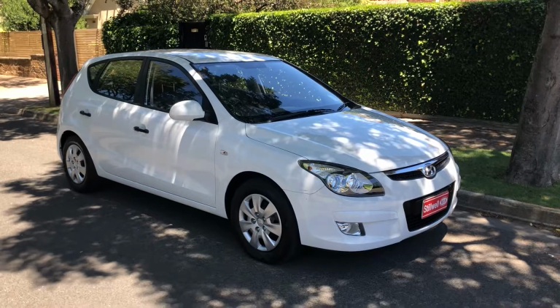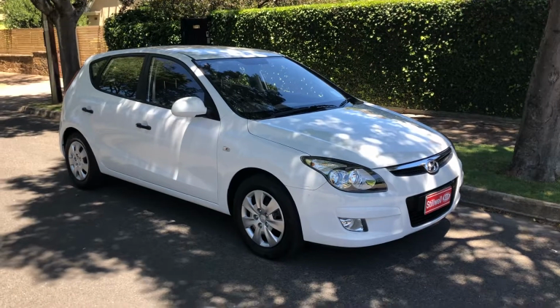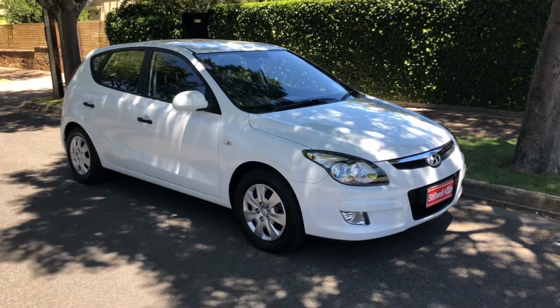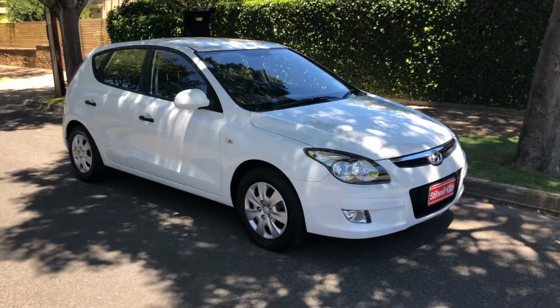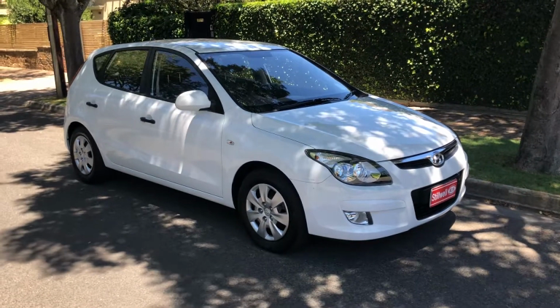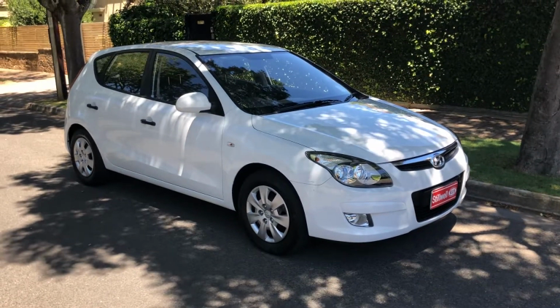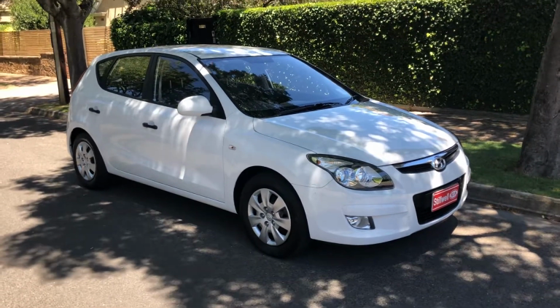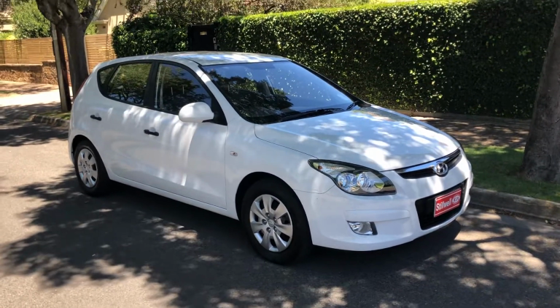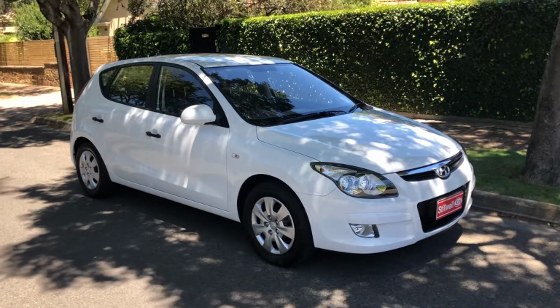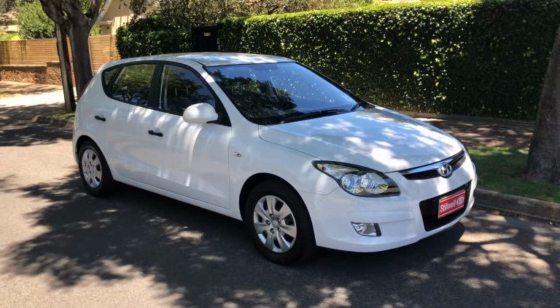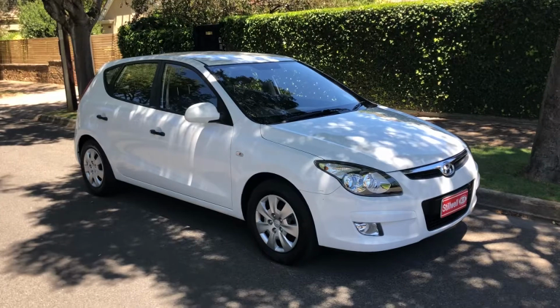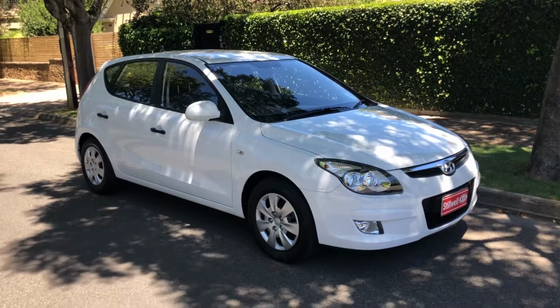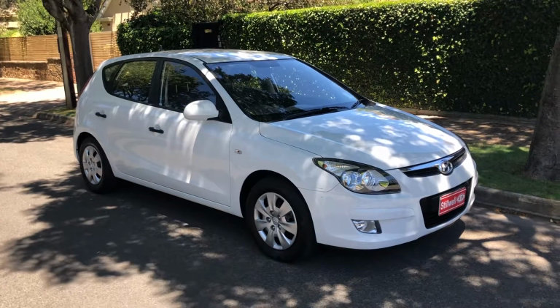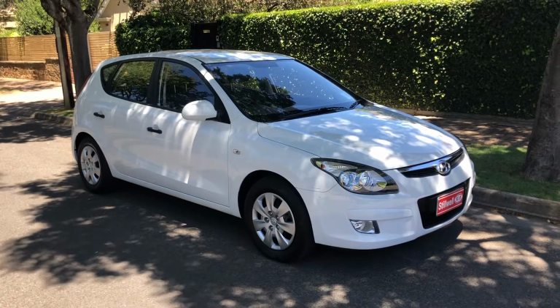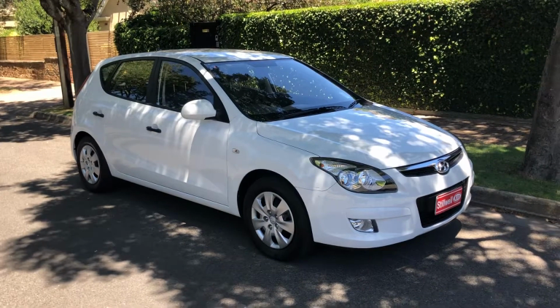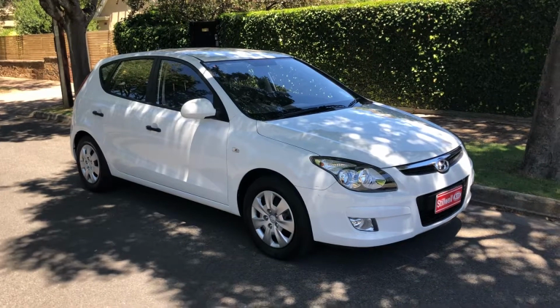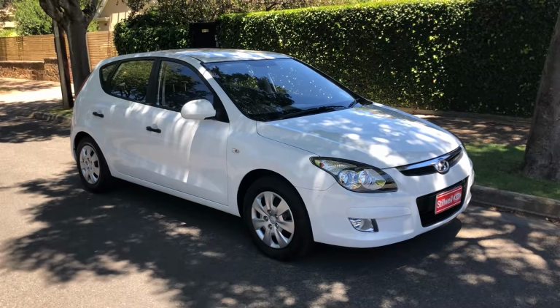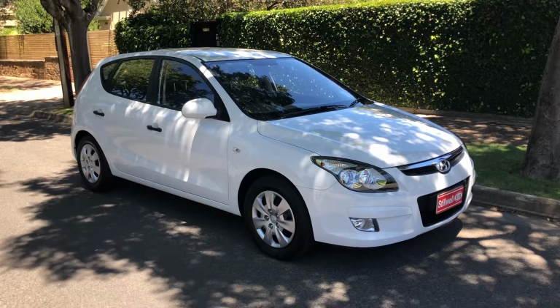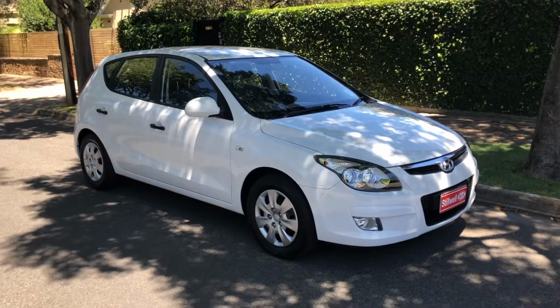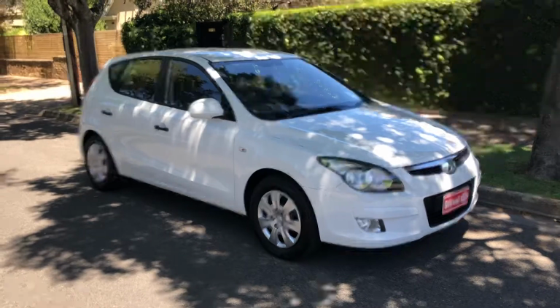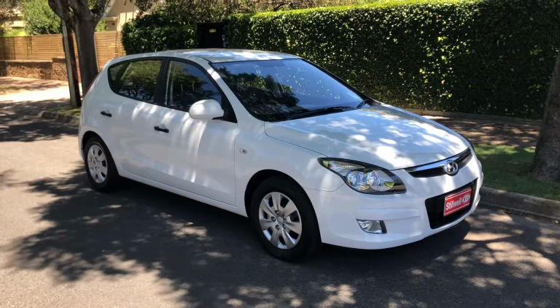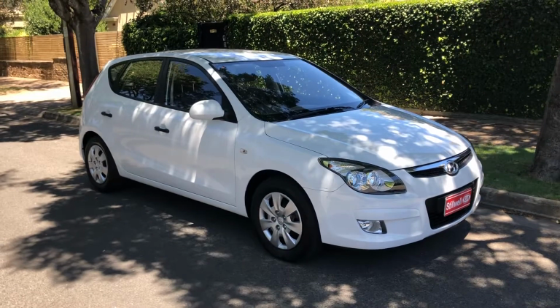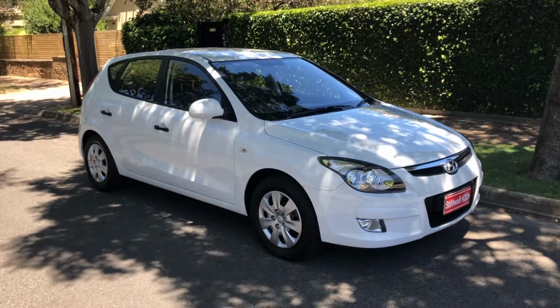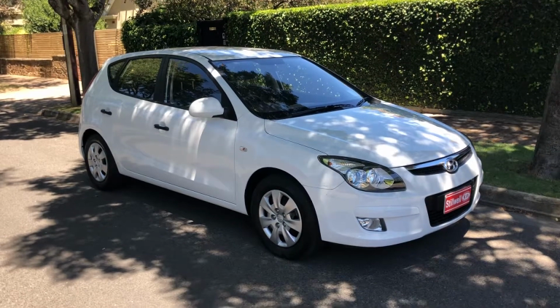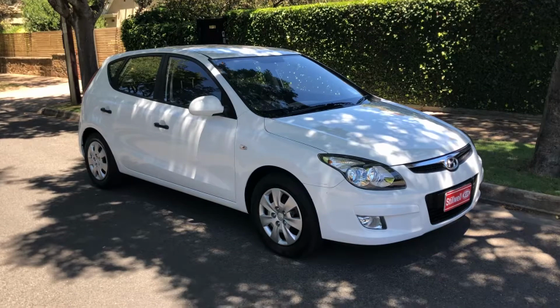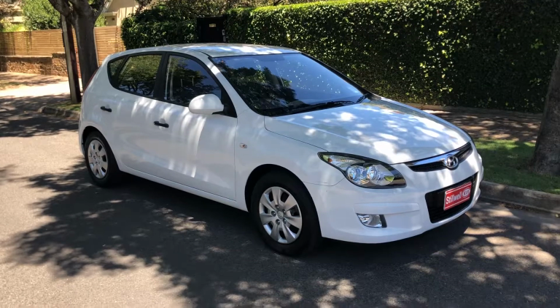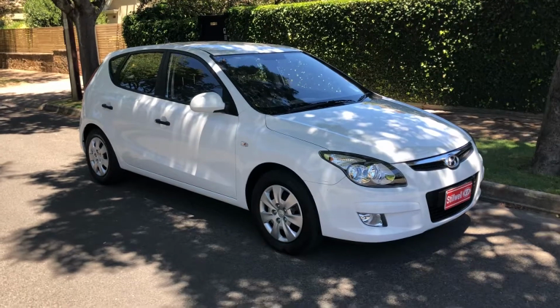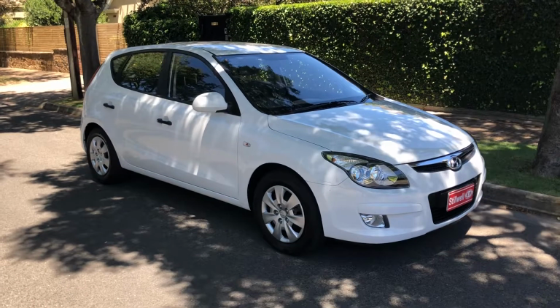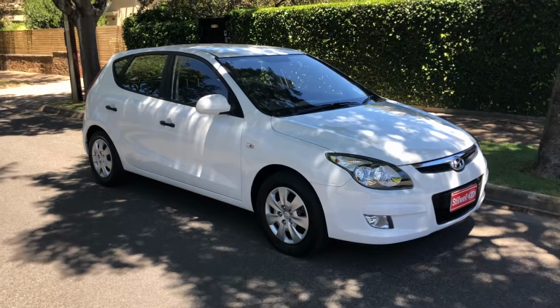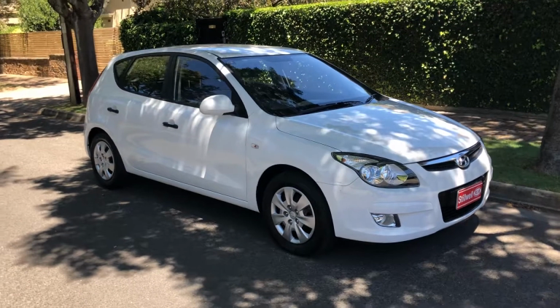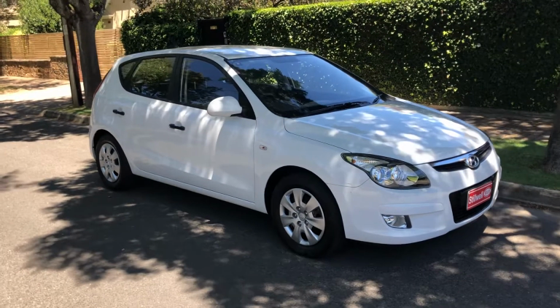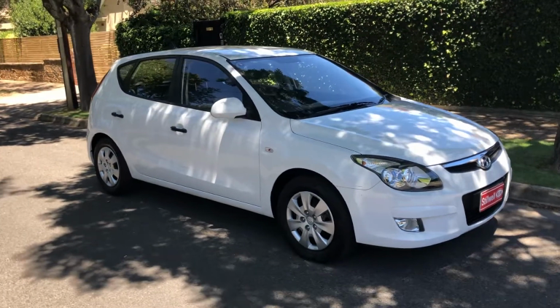Good afternoon Peter, it's Luke Varnas here from Stillwell Kia at Medindi. Thank you for your inquiry on a Hyundai i30. It's a 2011 vehicle and it's done only 48 and a half thousand kilometres.